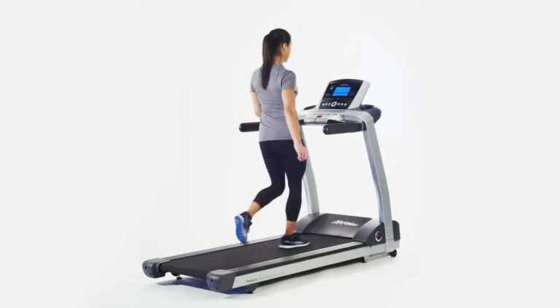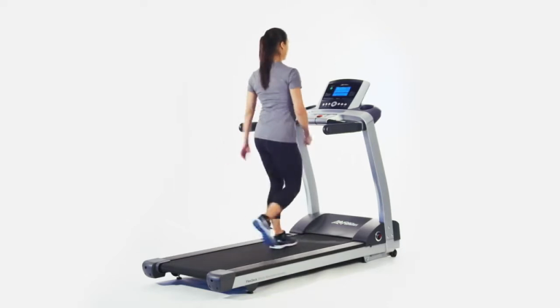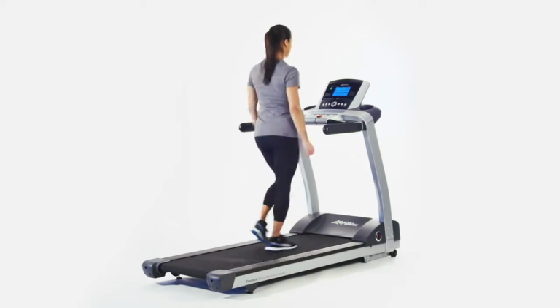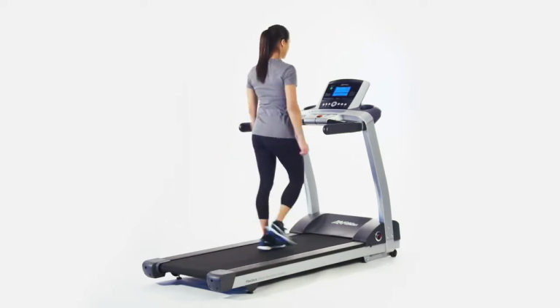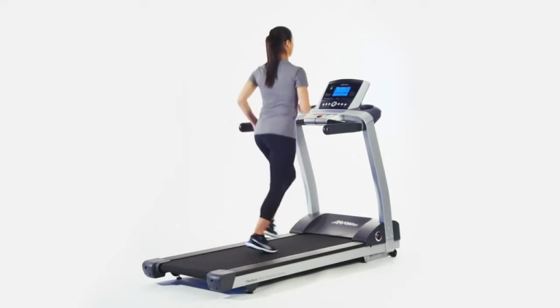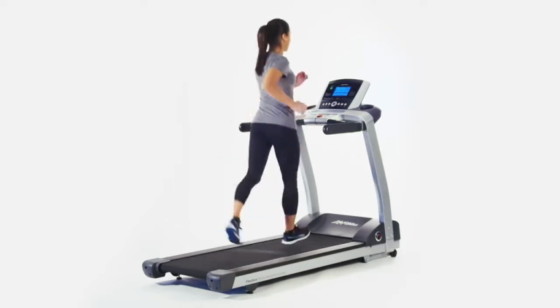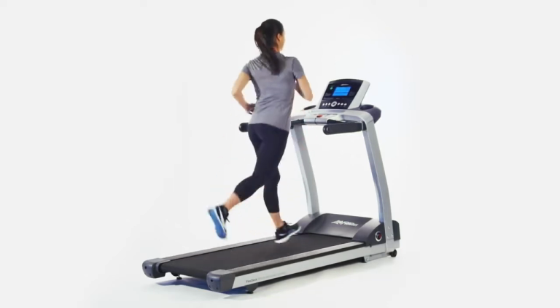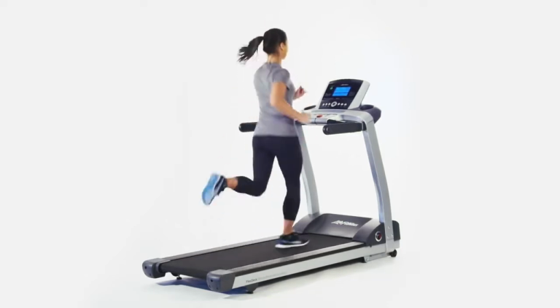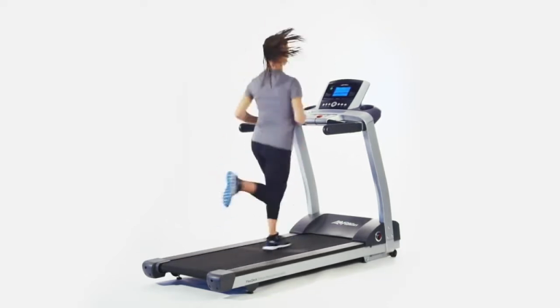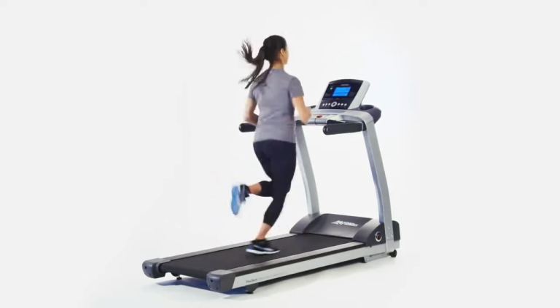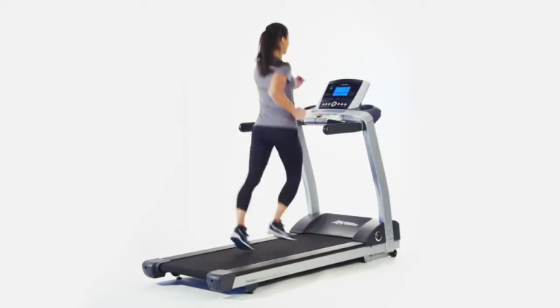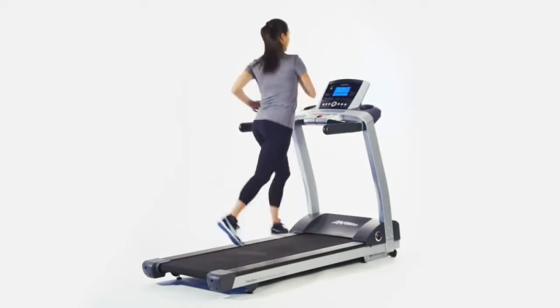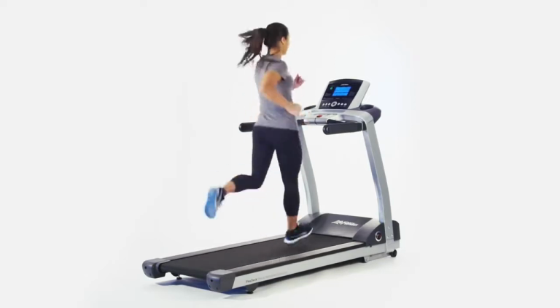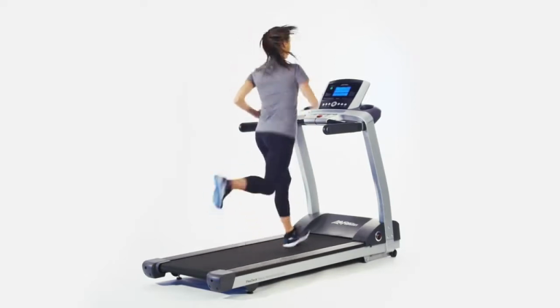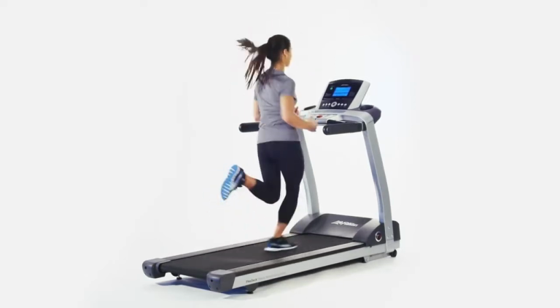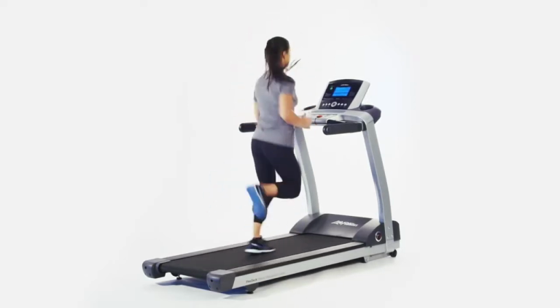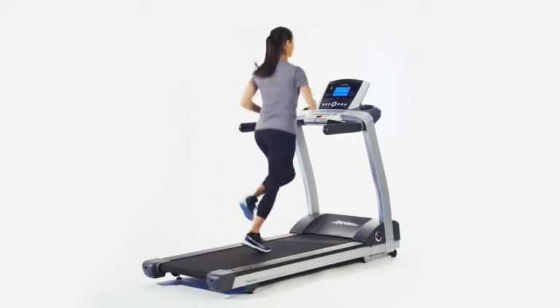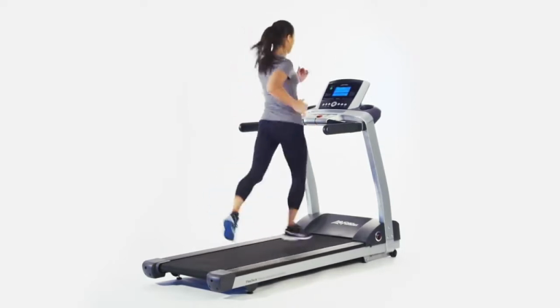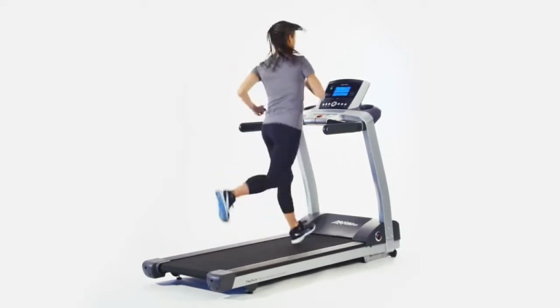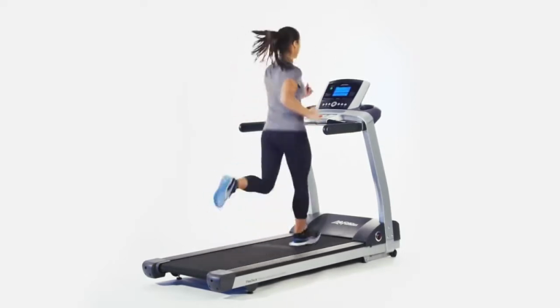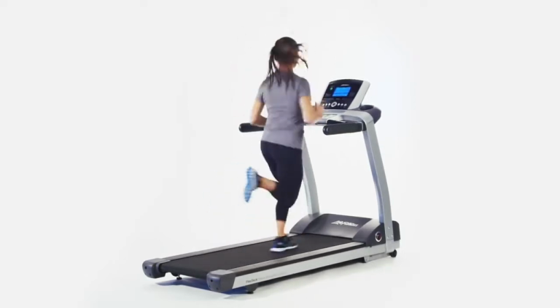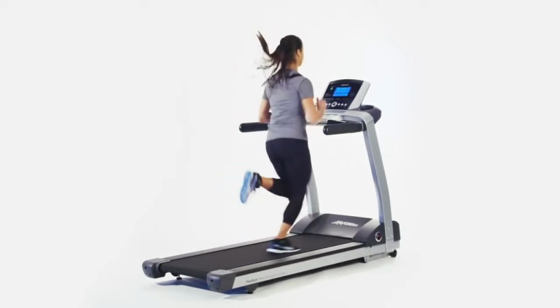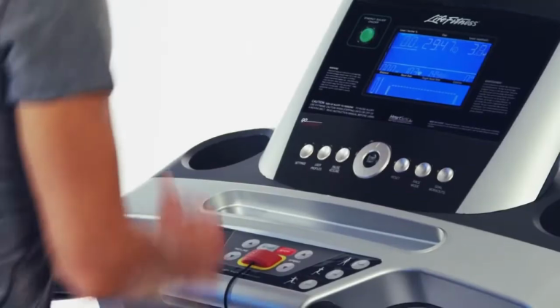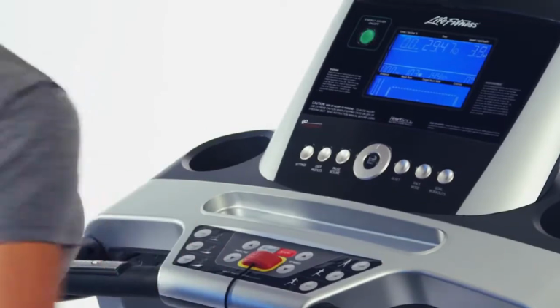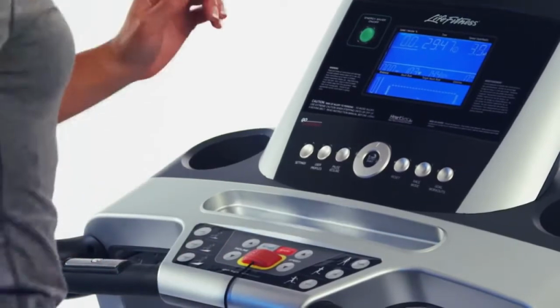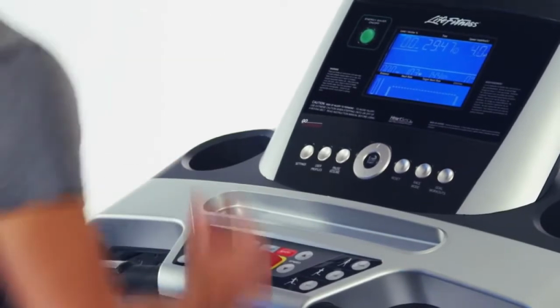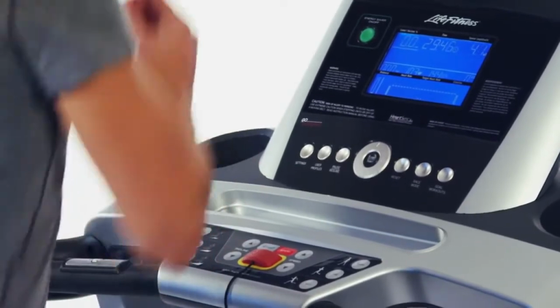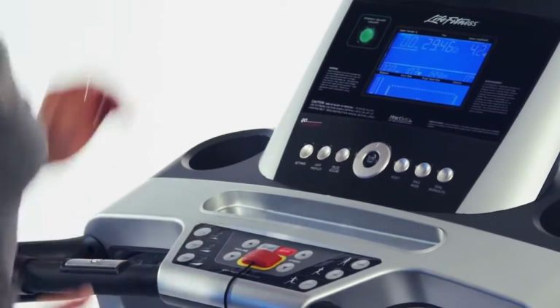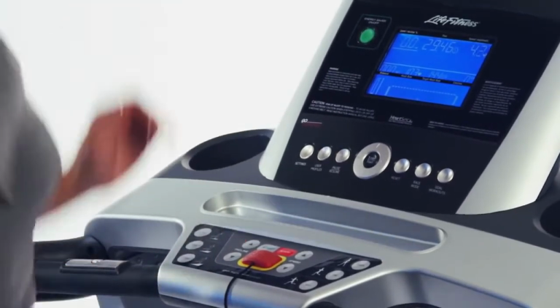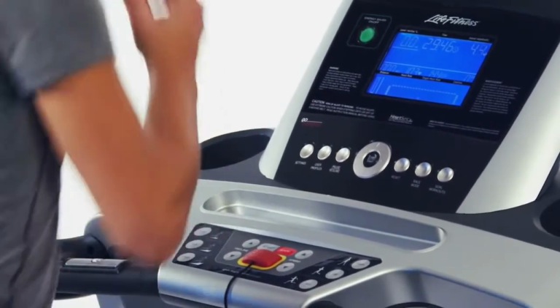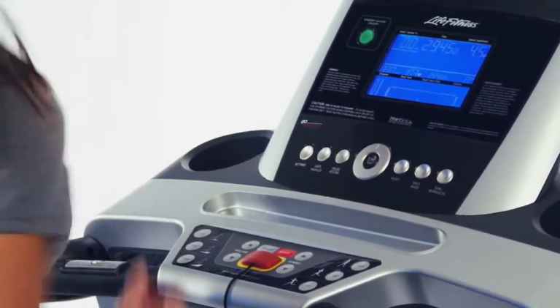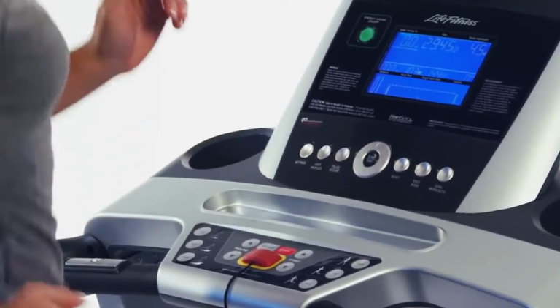All Life Fitness equipment is designed in state-of-the-art biomechanical labs in Chicago. That means you get innovative design like the simple navigation and ergonomically placed controls, bringing the buttons you use most often closer to you on the T3.